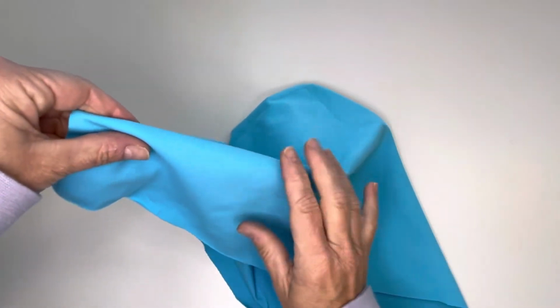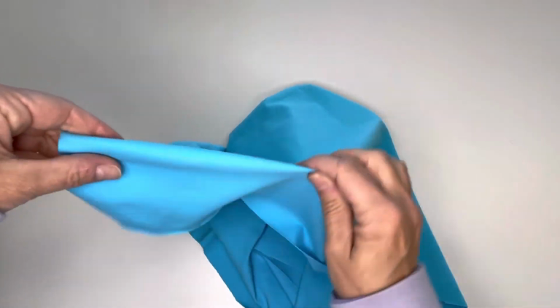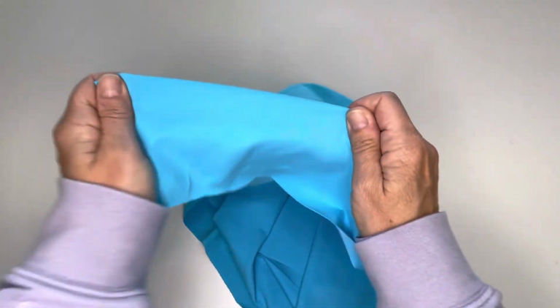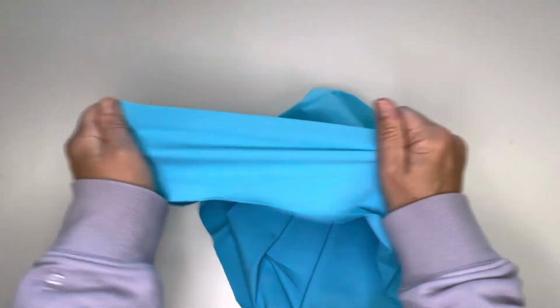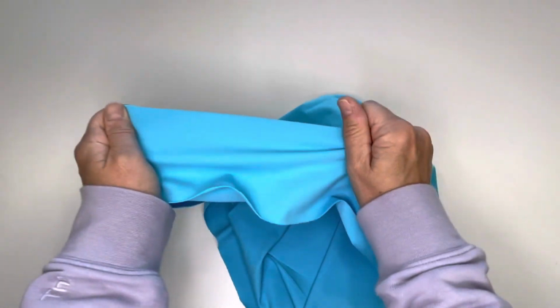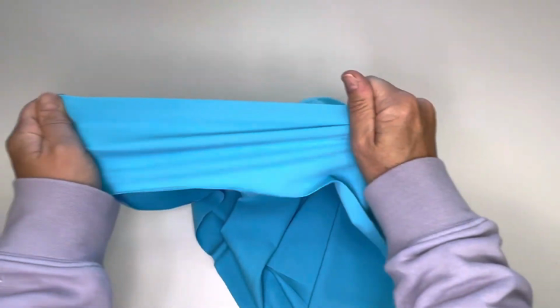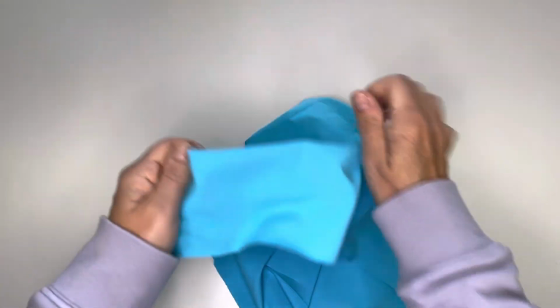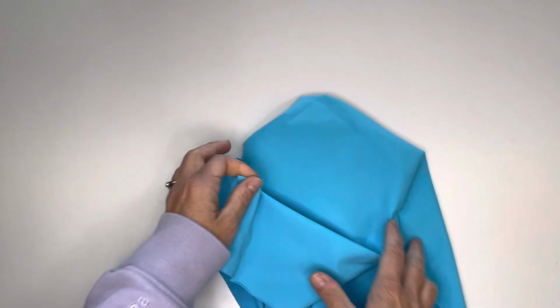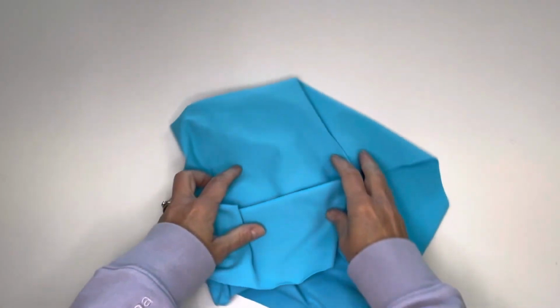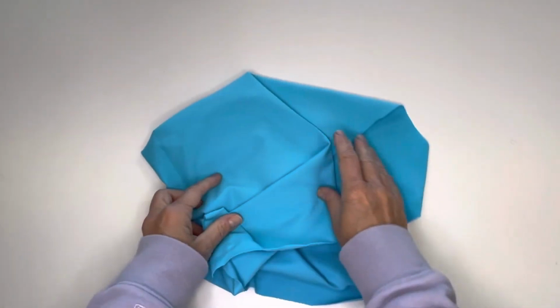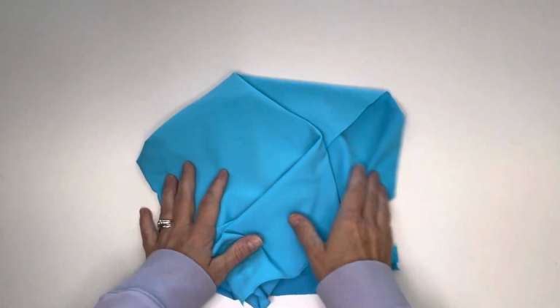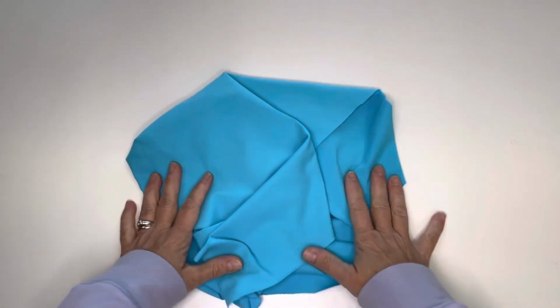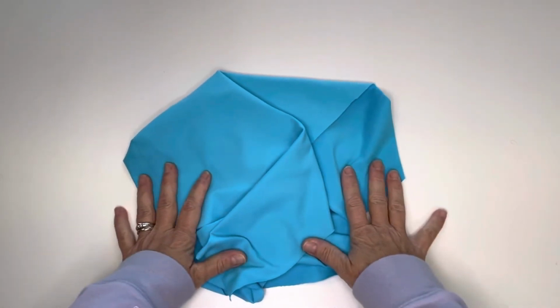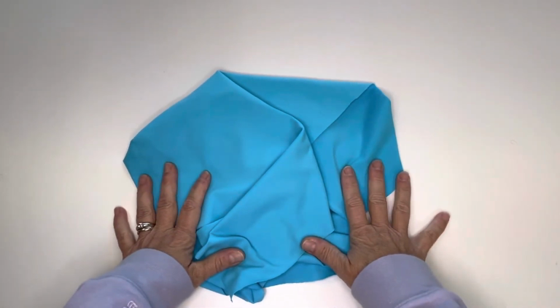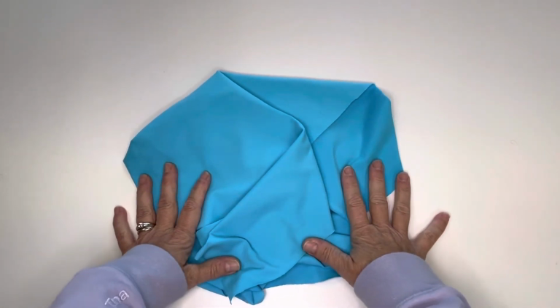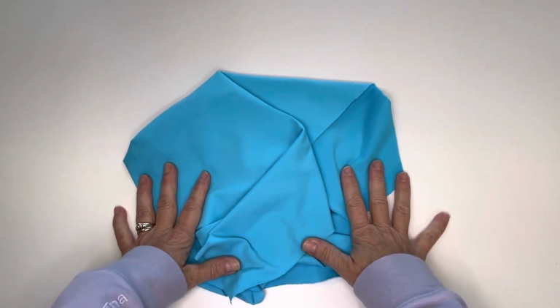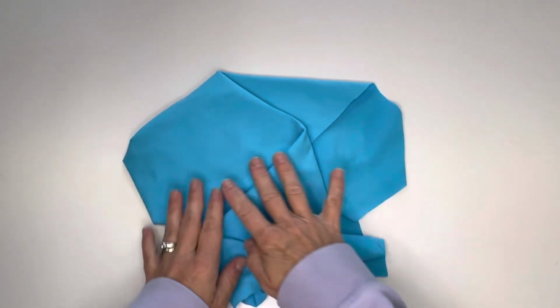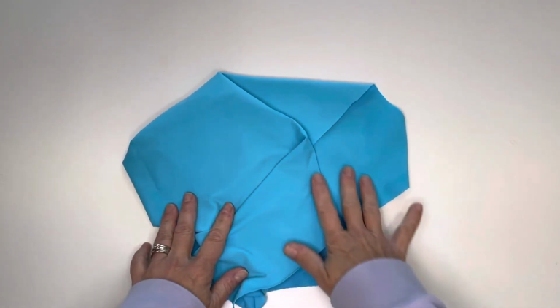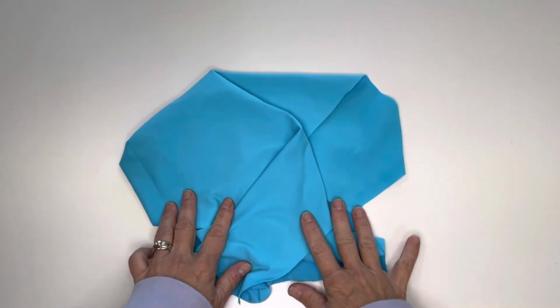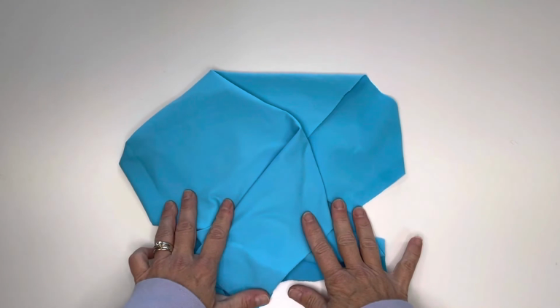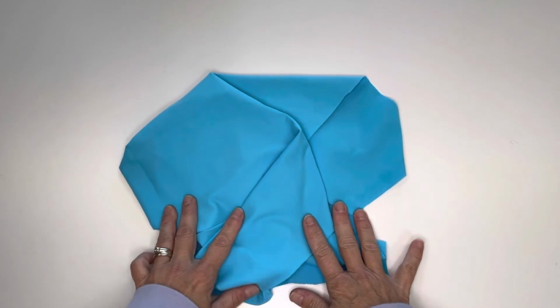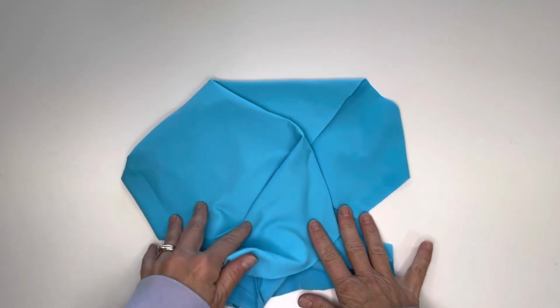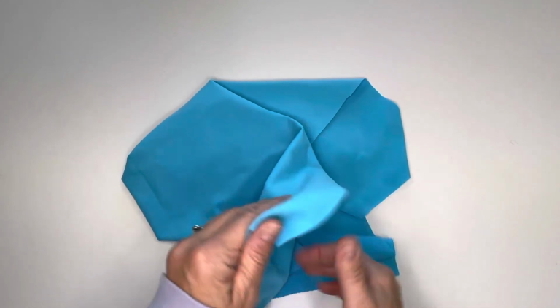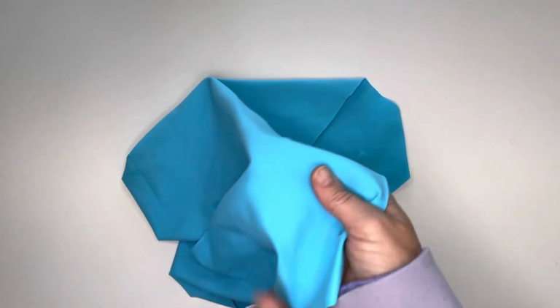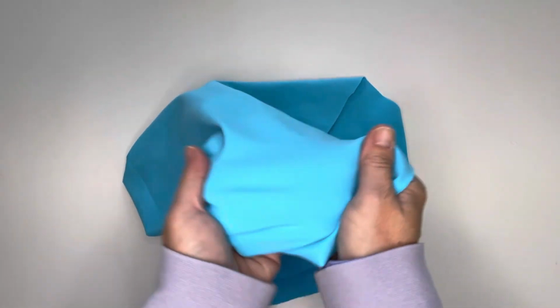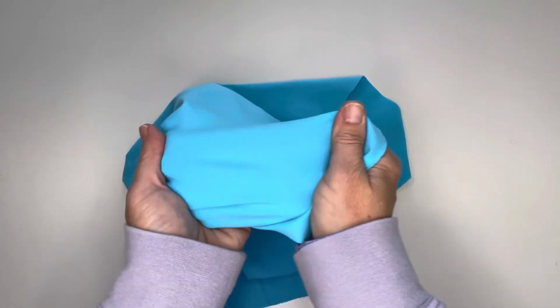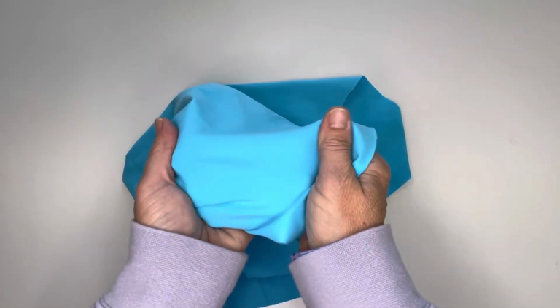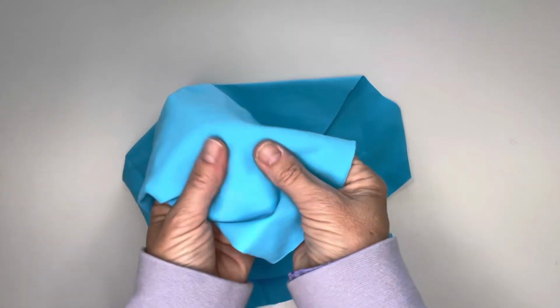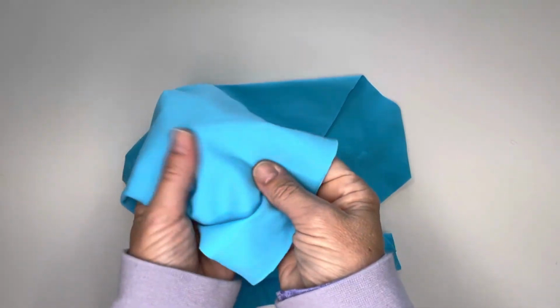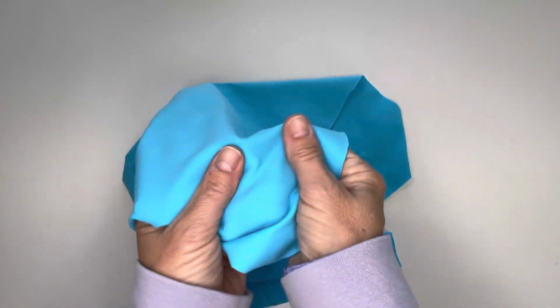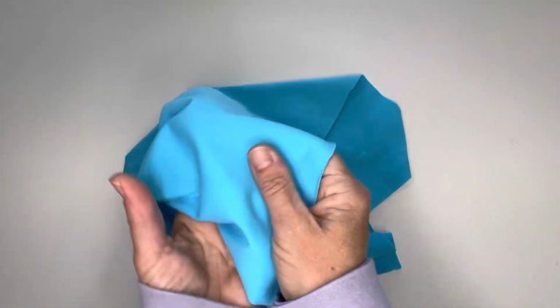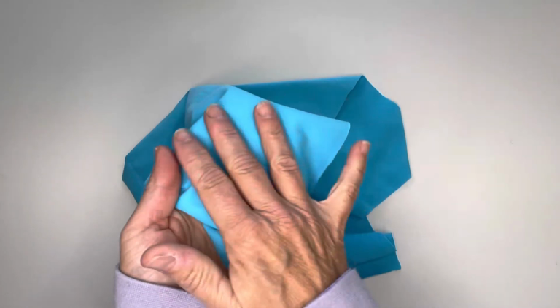Yoga stretch is a great fabric for making leggings, tank tops, sports bras, warm-up jackets, or any garment where you want a nice compressive fabric that has a nice soft cottony feel.